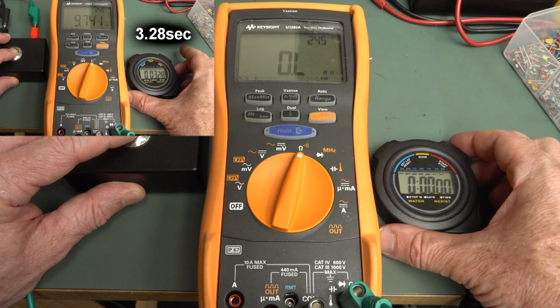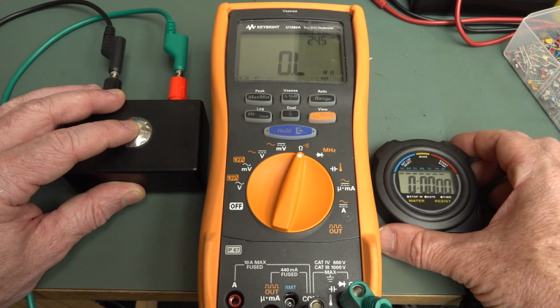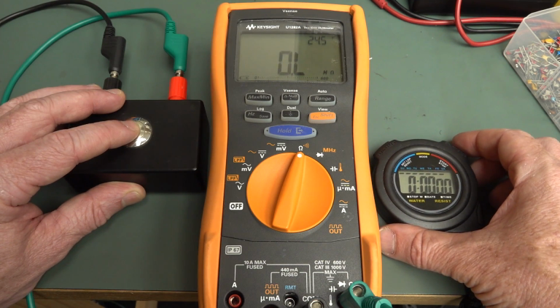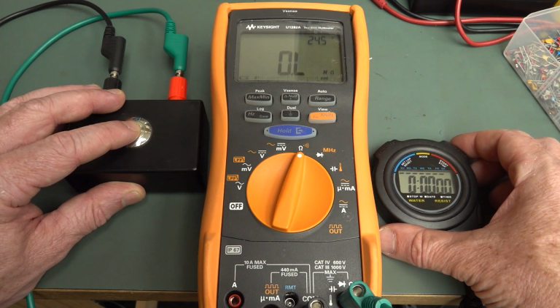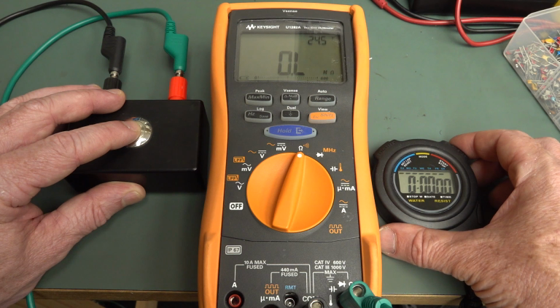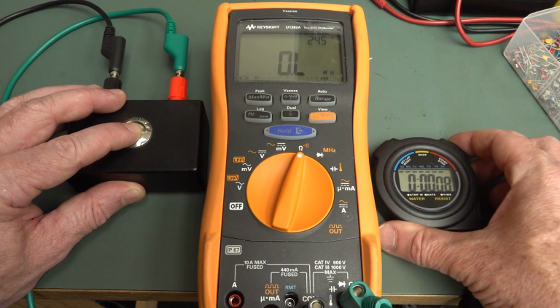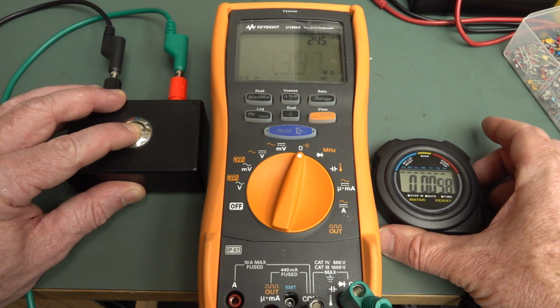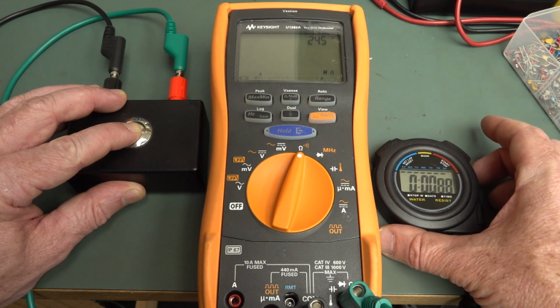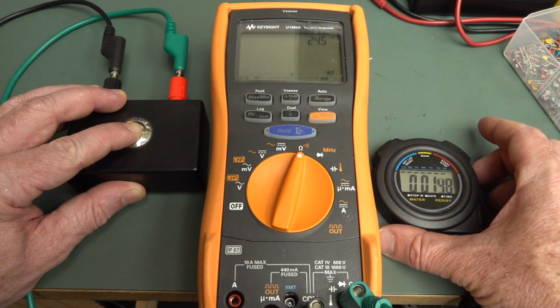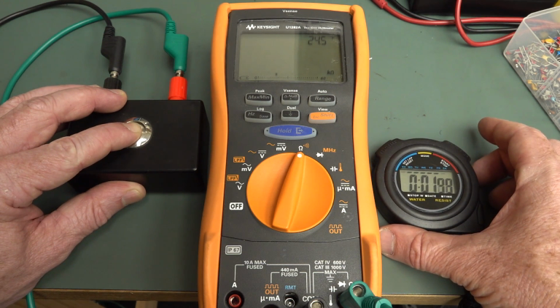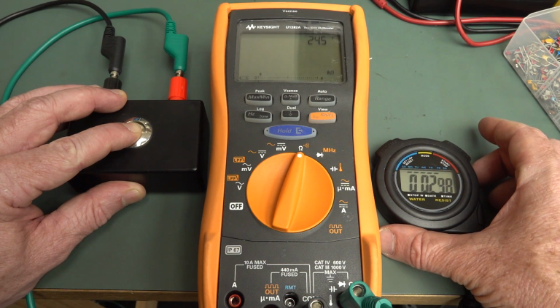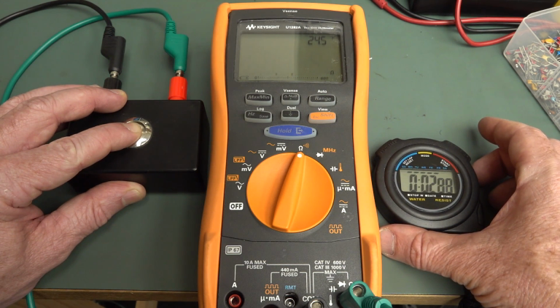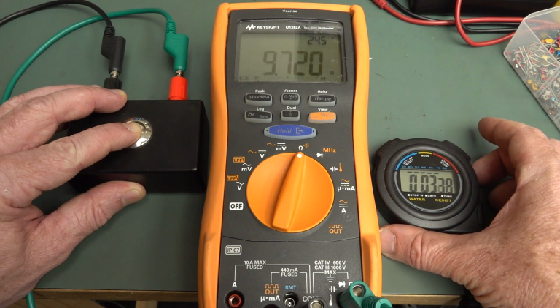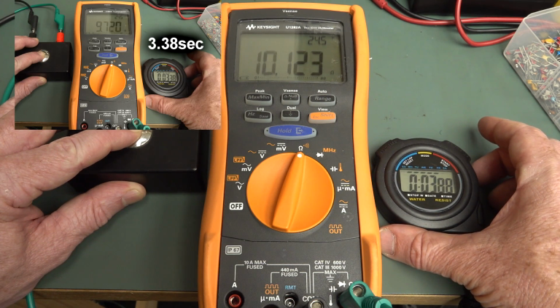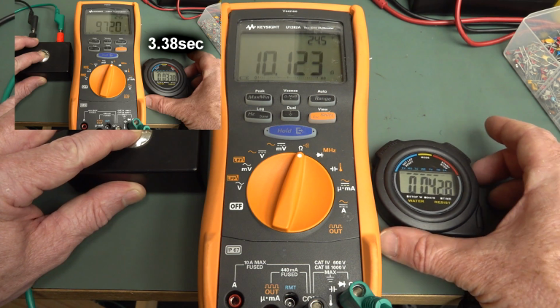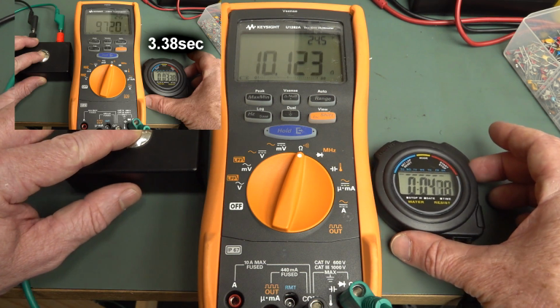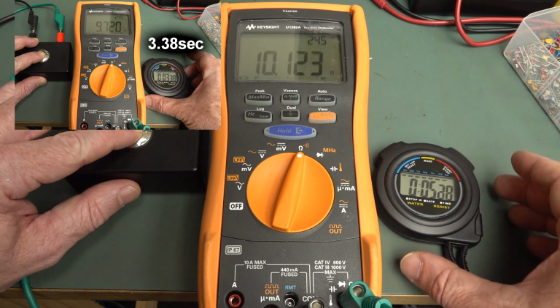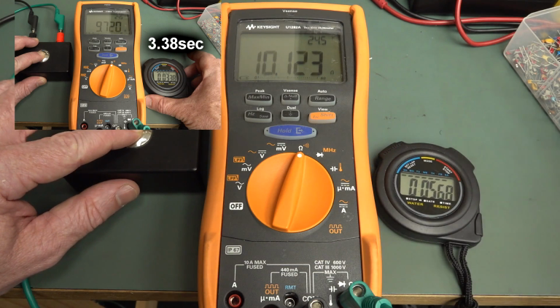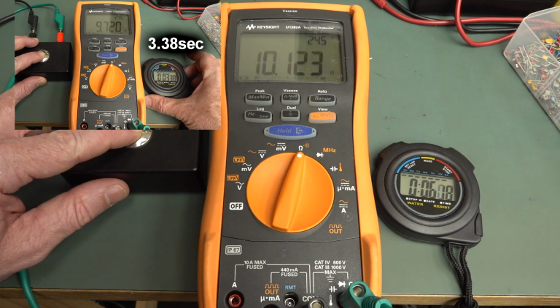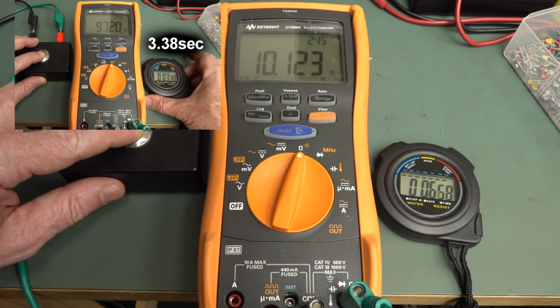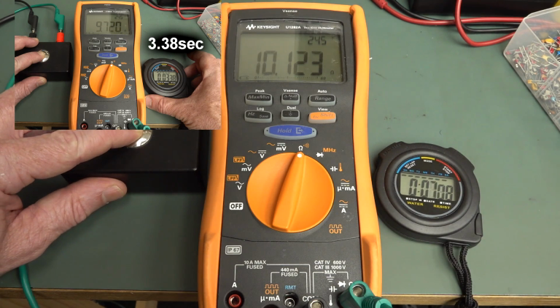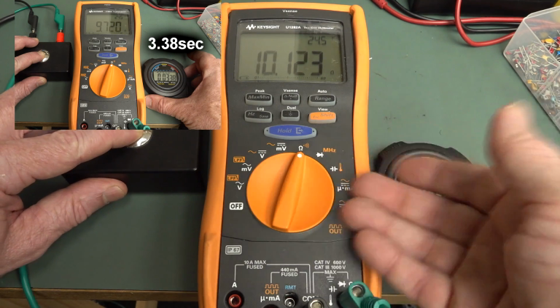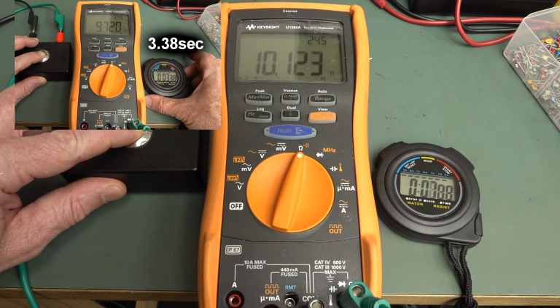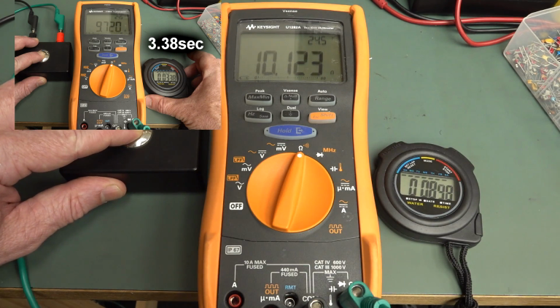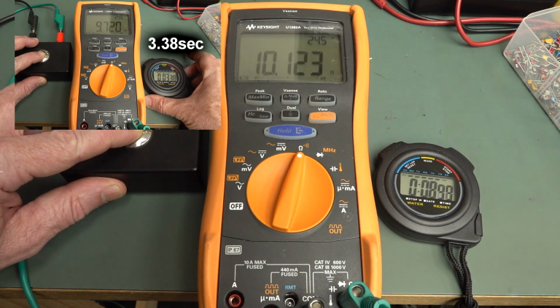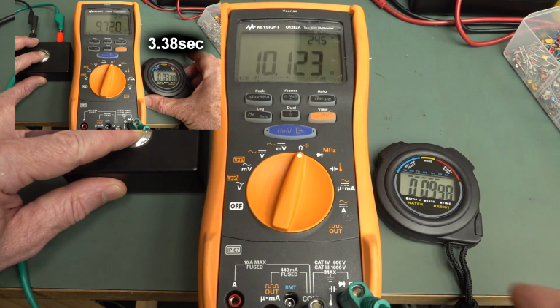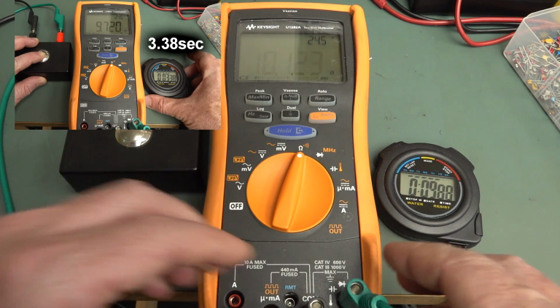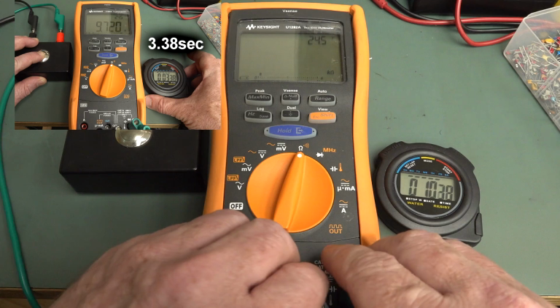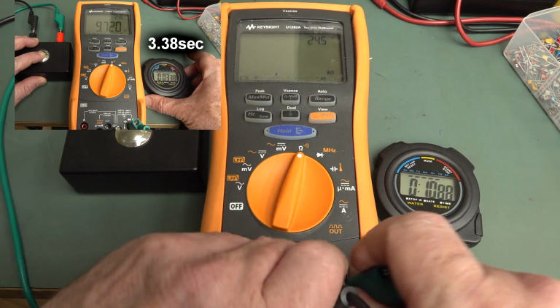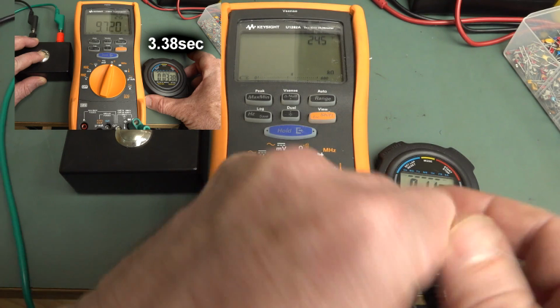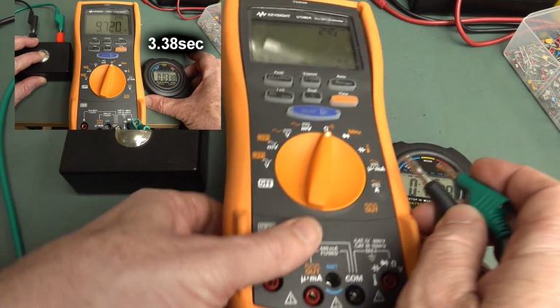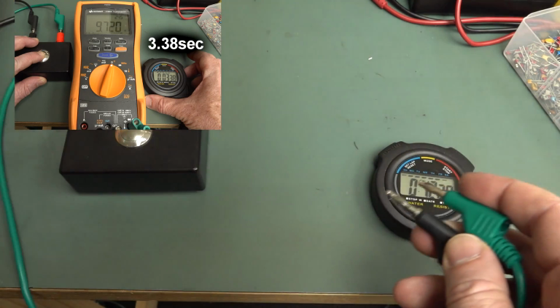Or a smidgen slower, maybe. Fairly equivalent, so it's on par with the Keysight U1282A.